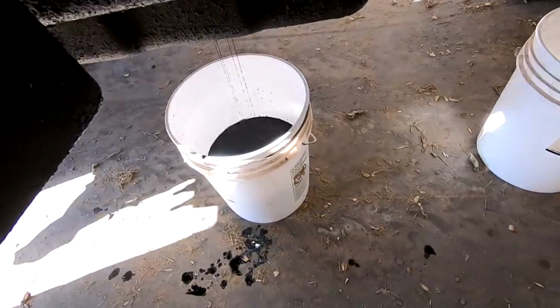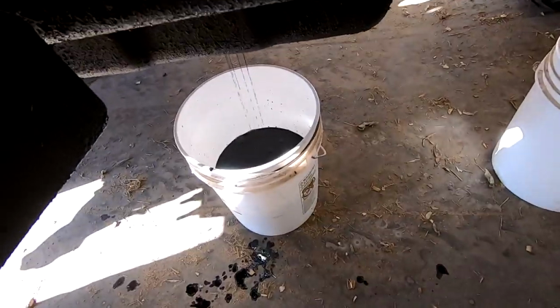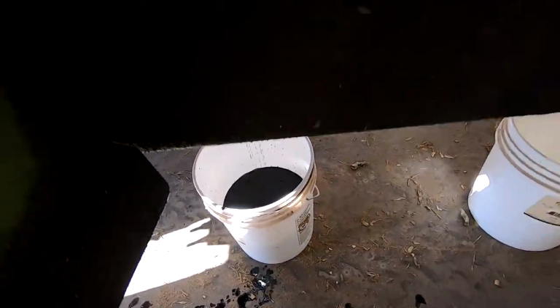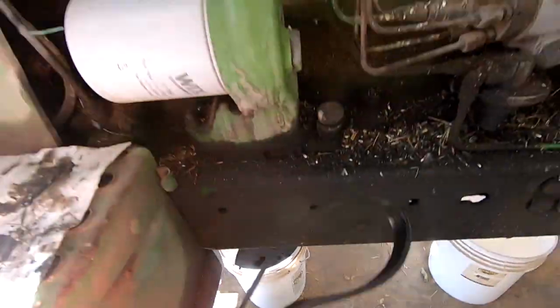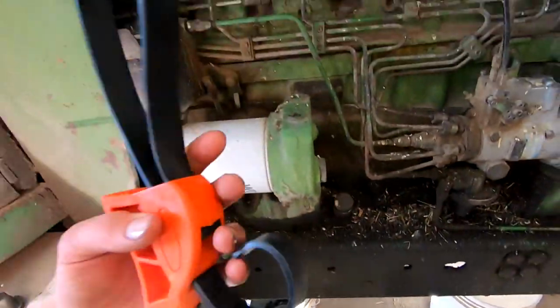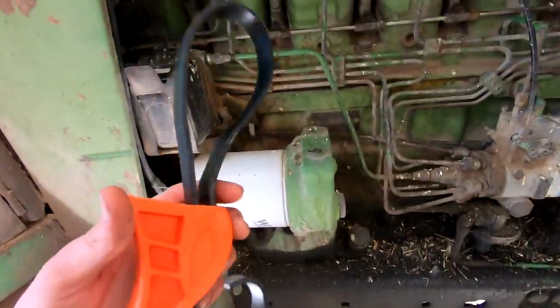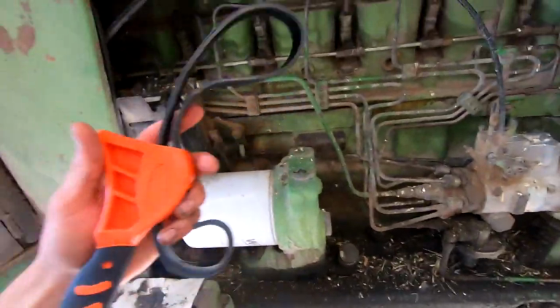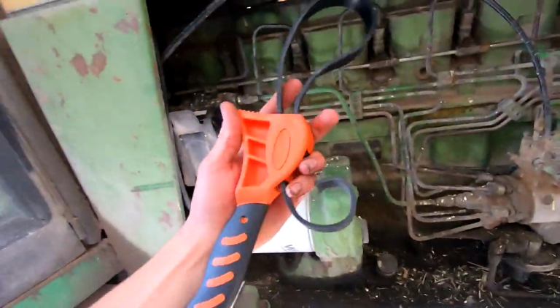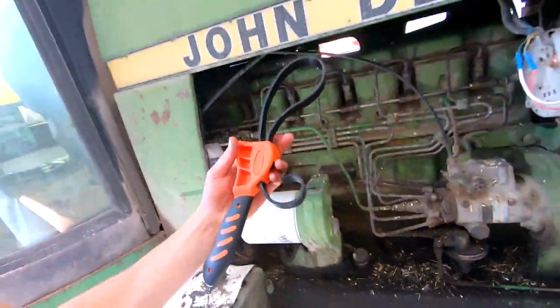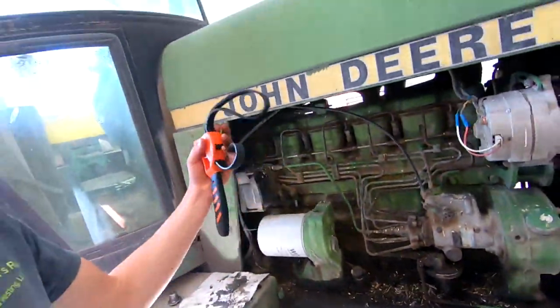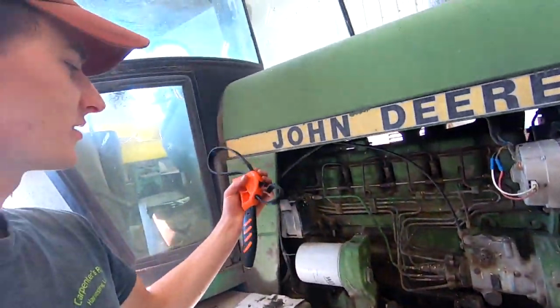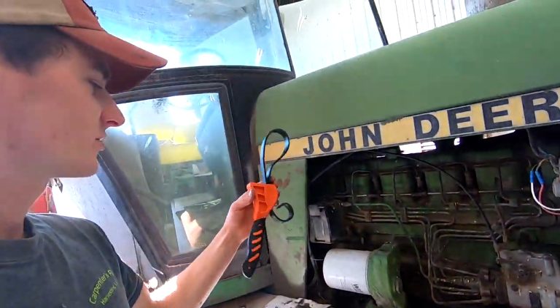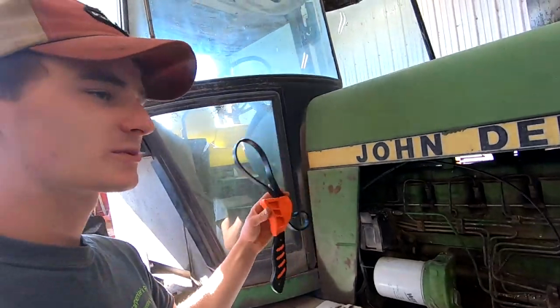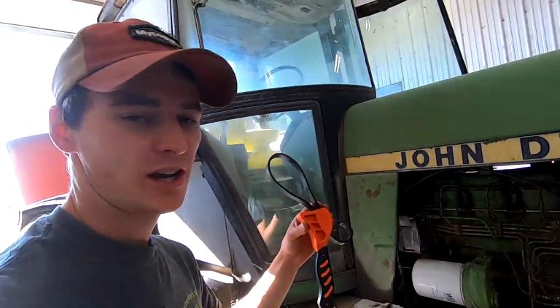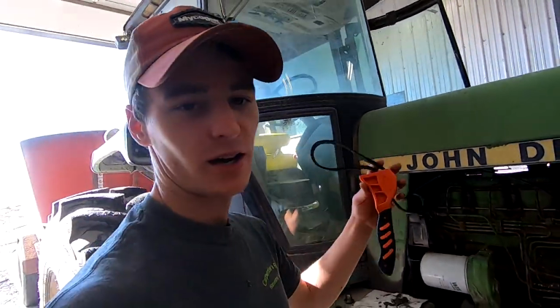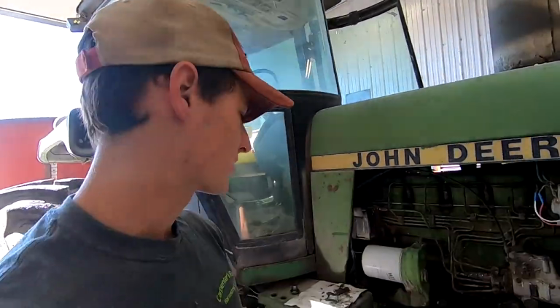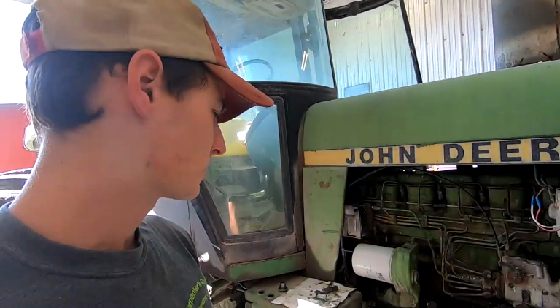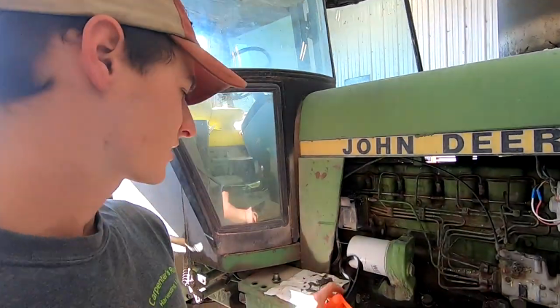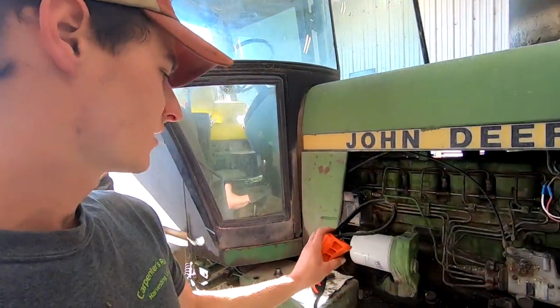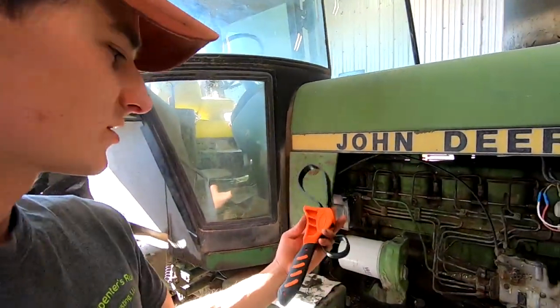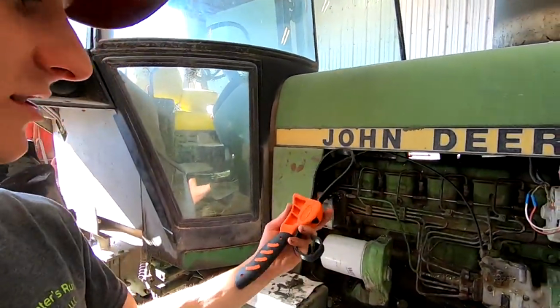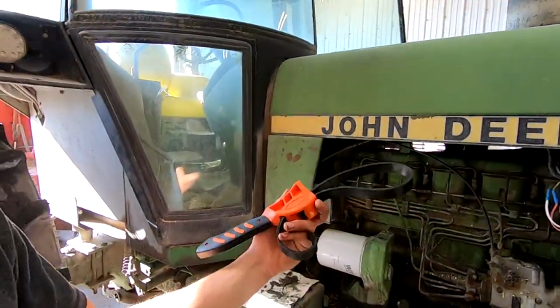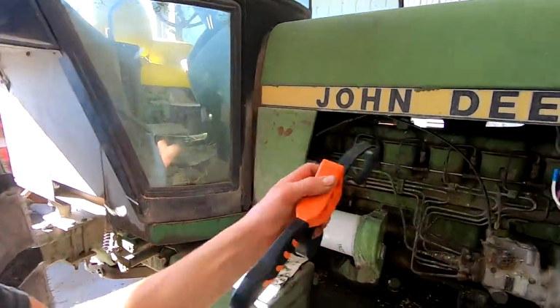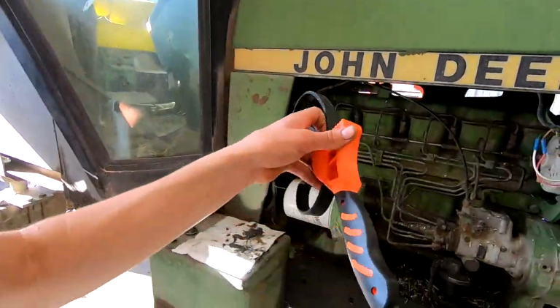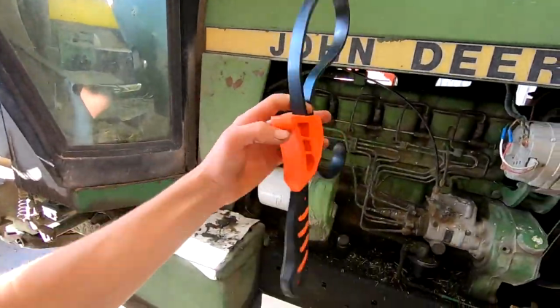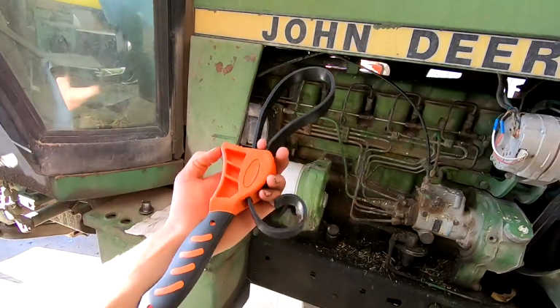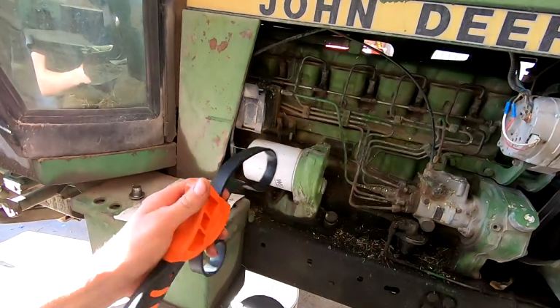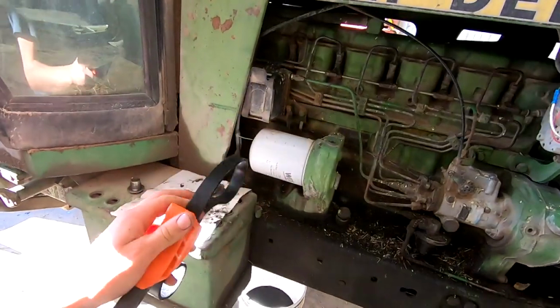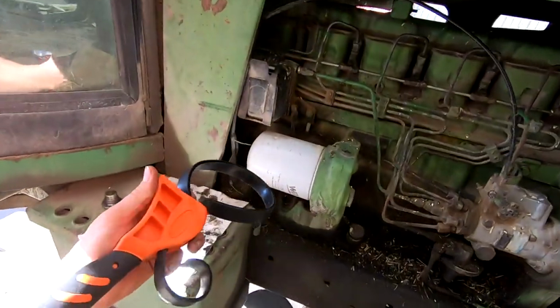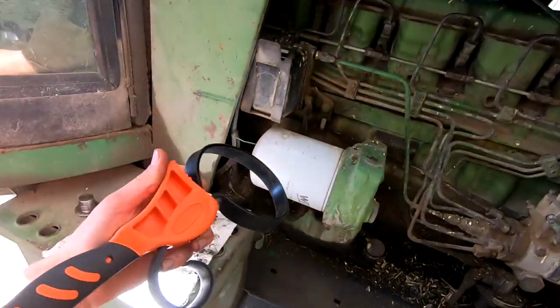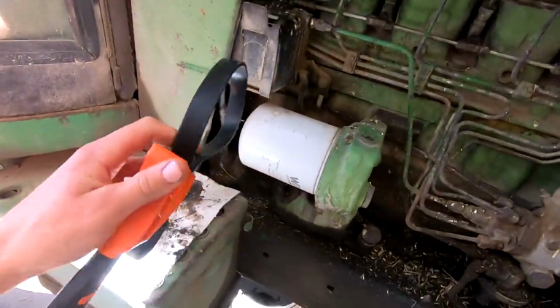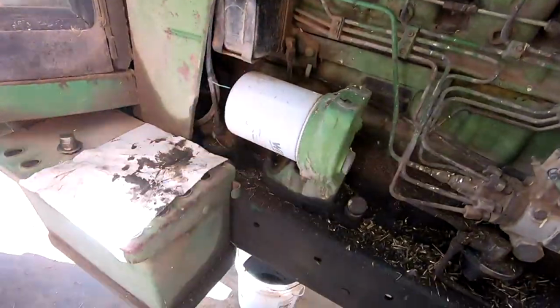While the oil is draining we can change the filter. A couple of videos ago I showed you some stuff I got in my post office box. Someone sent this nice filter strap wrench so we're going to have to try this out and see if it works.